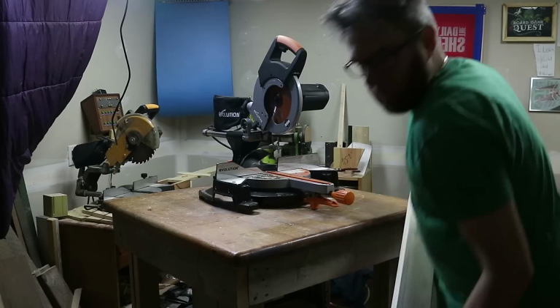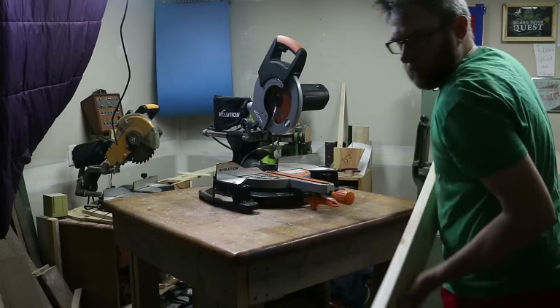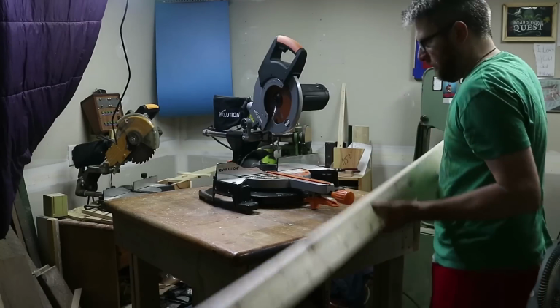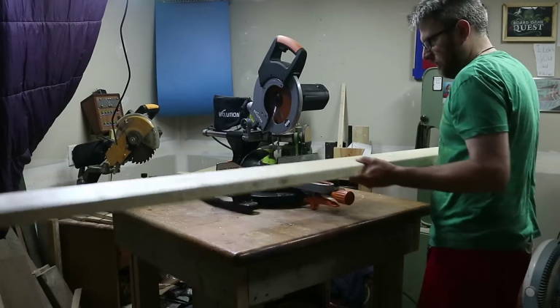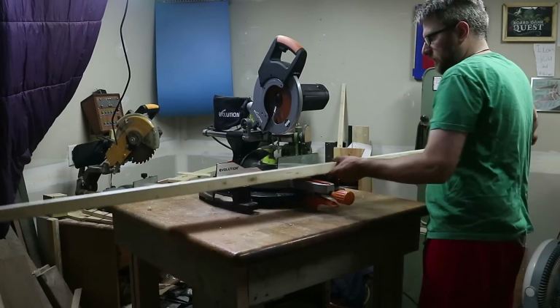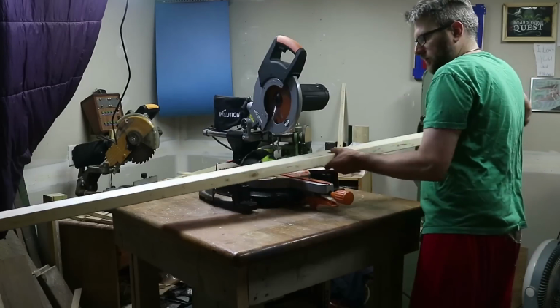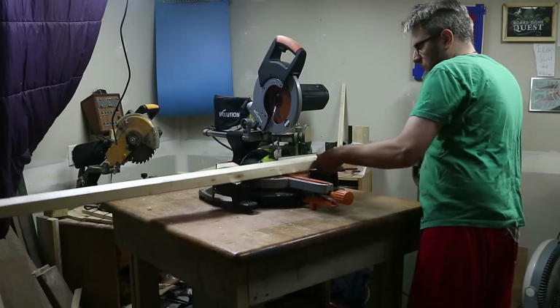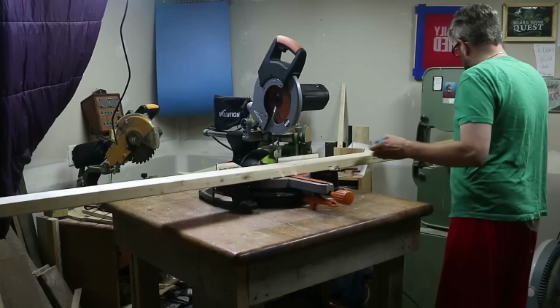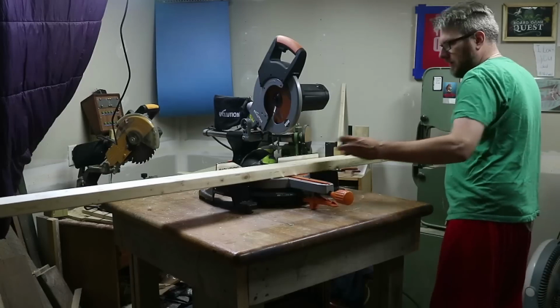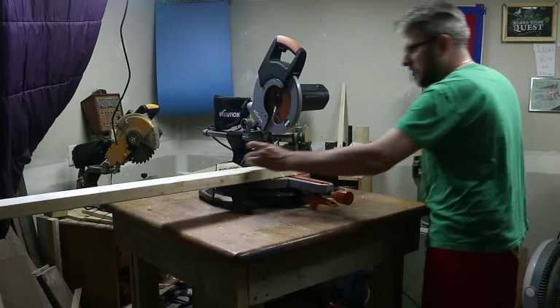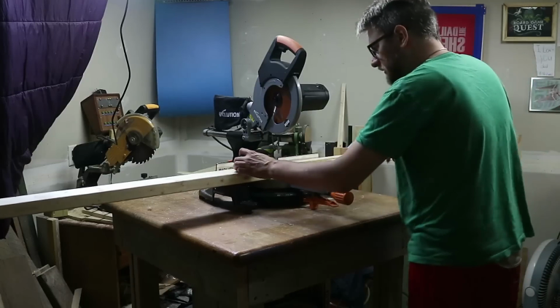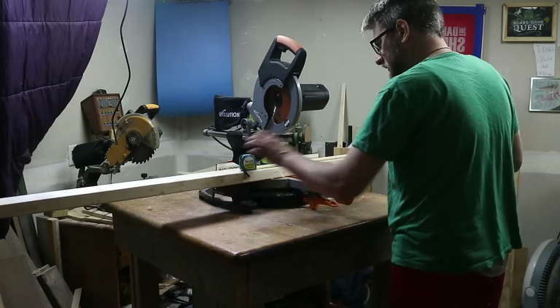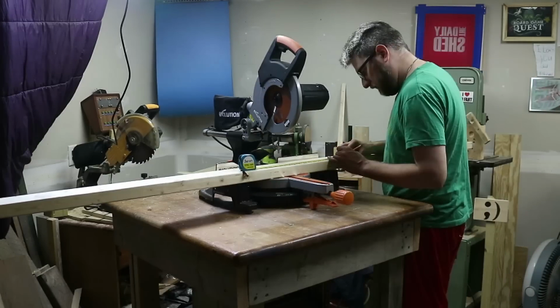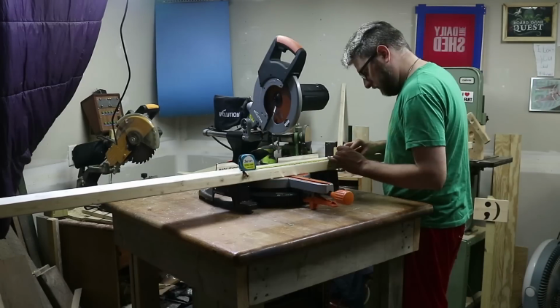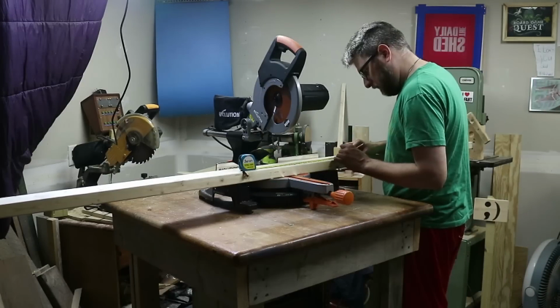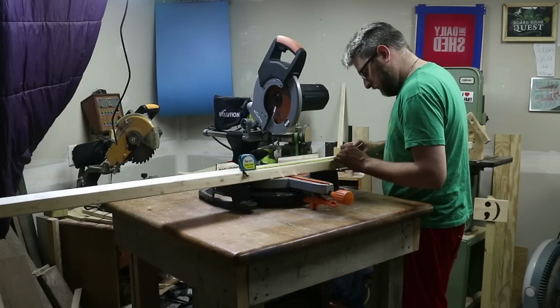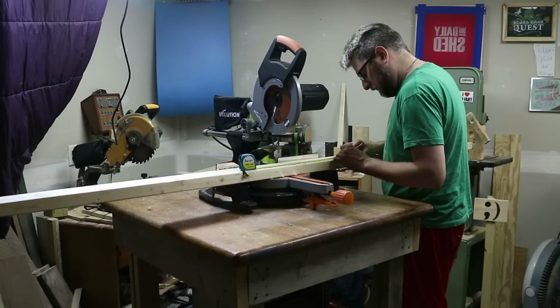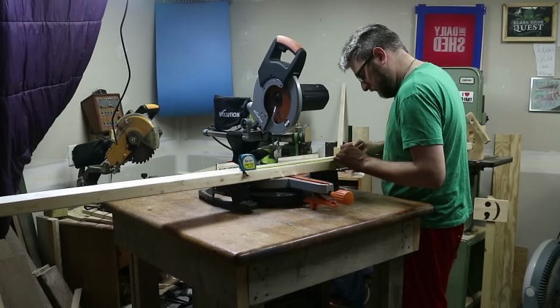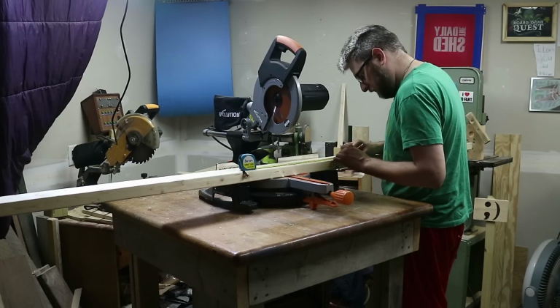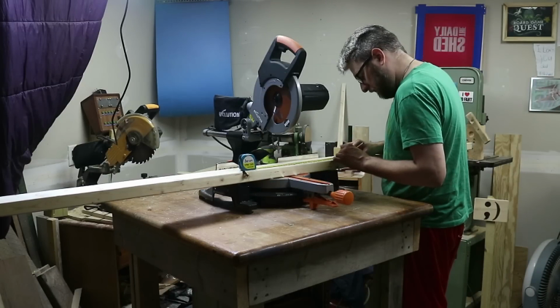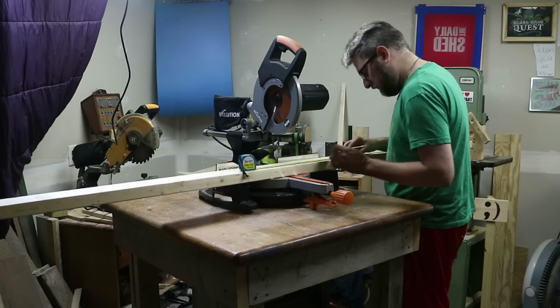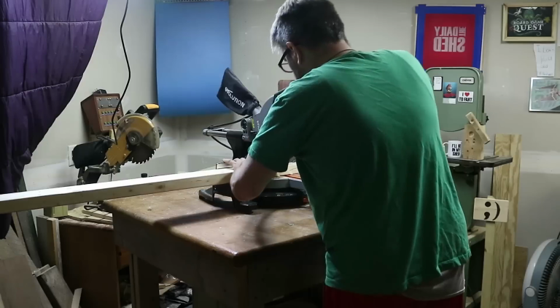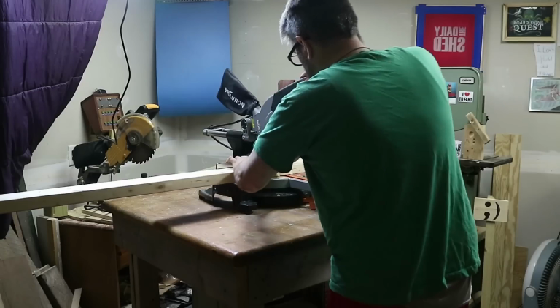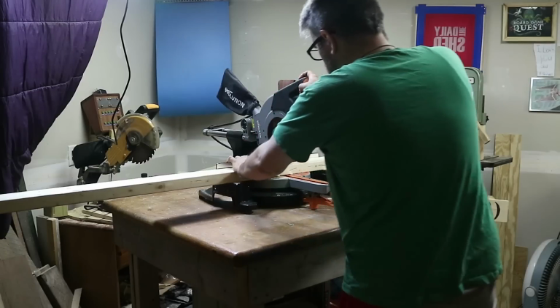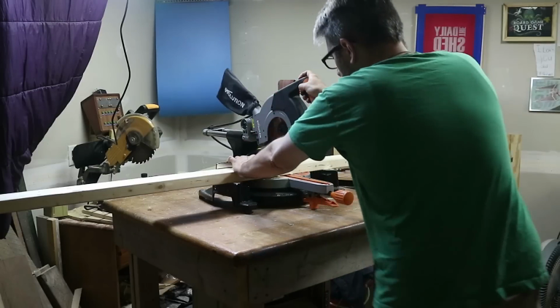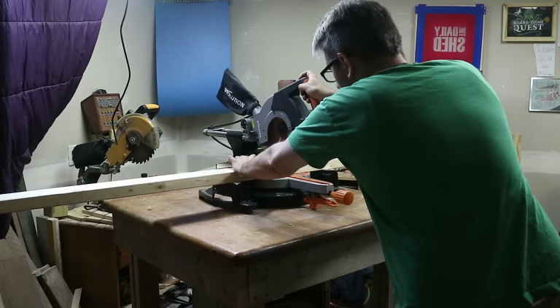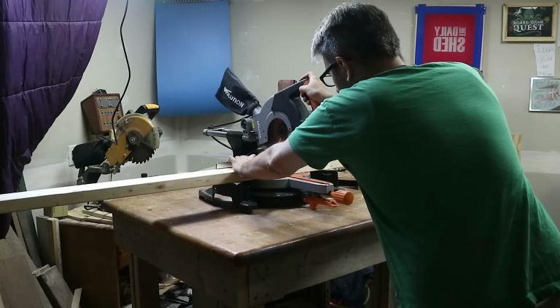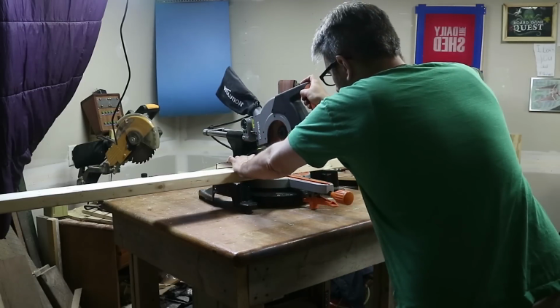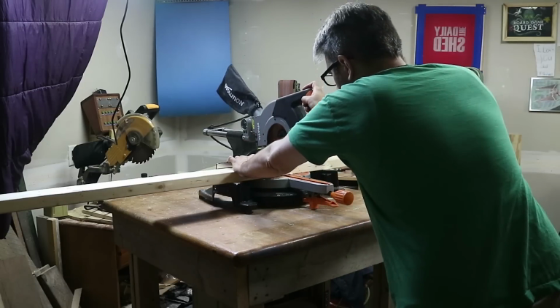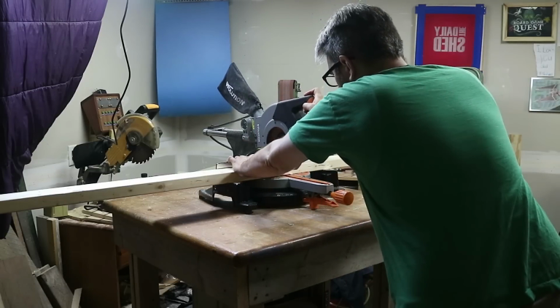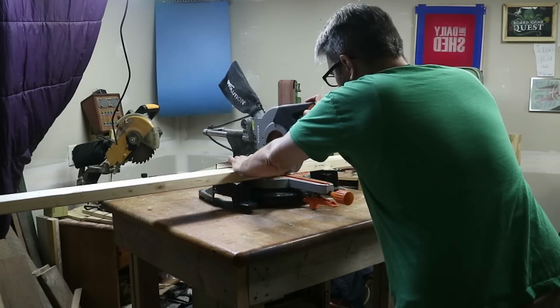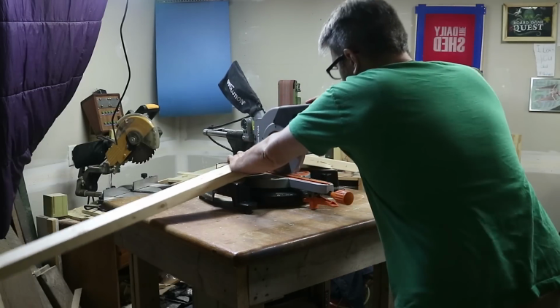Hello everybody, I am Chevy and welcome back to another build video in my garage. I'm doing voiceover this time — I believe this is the first time I've ever done a voiceover, and the reason is this is a very simple build.